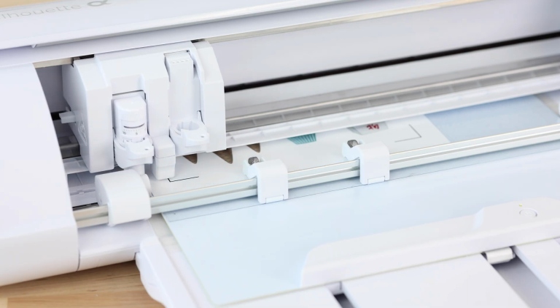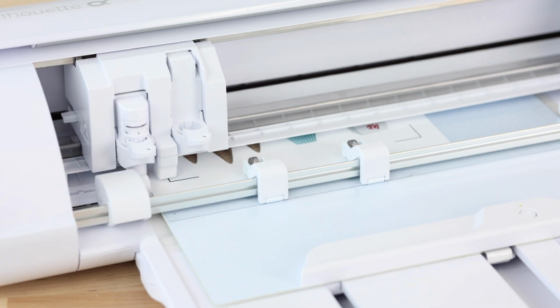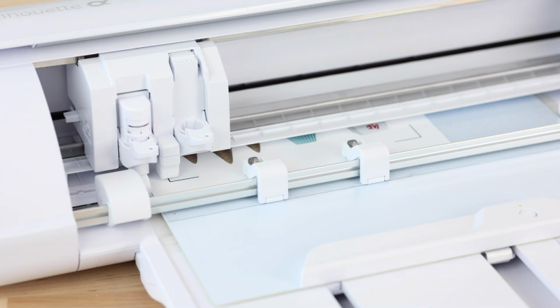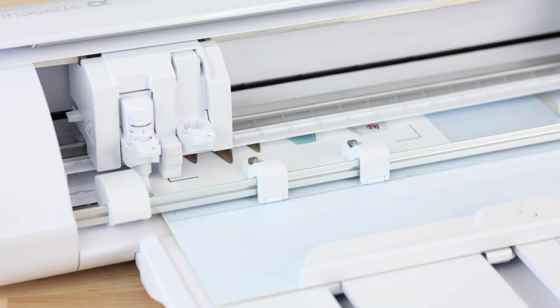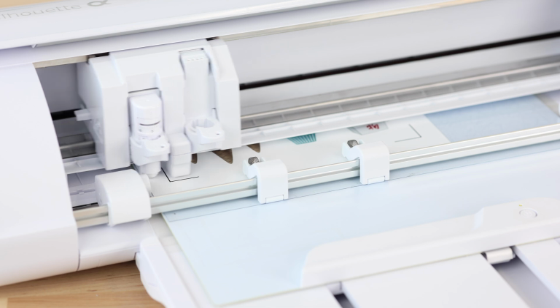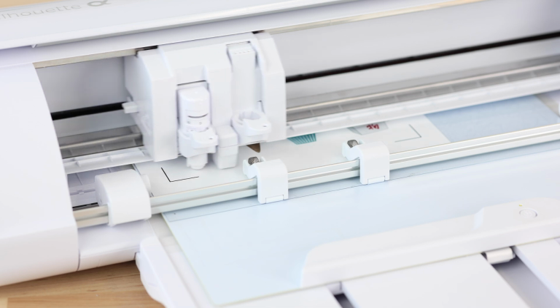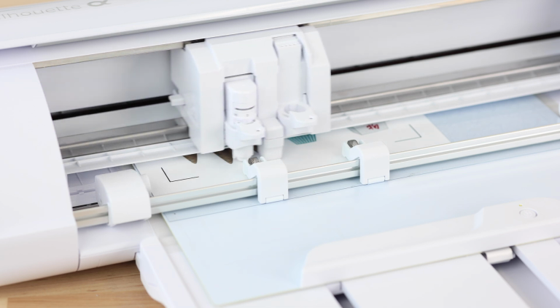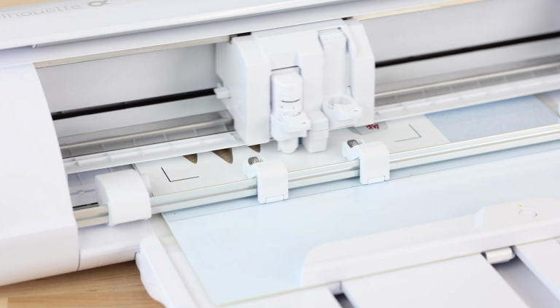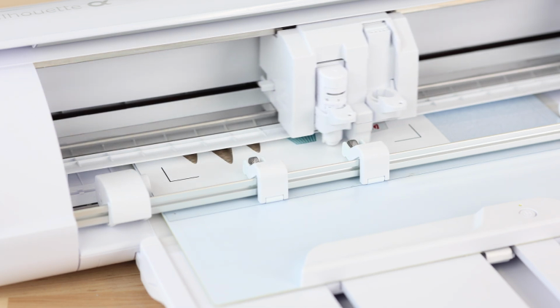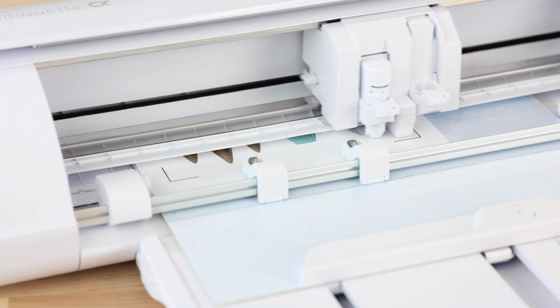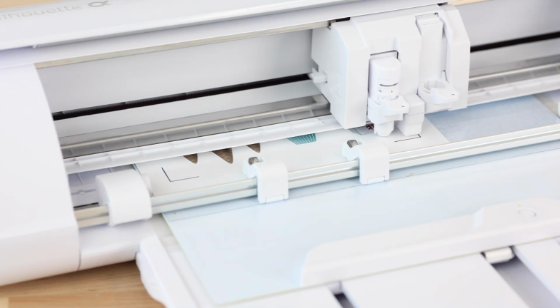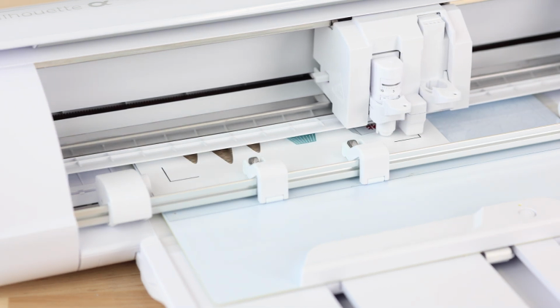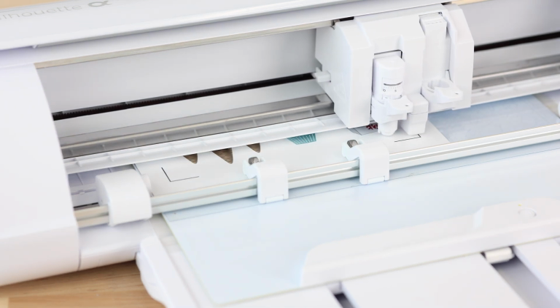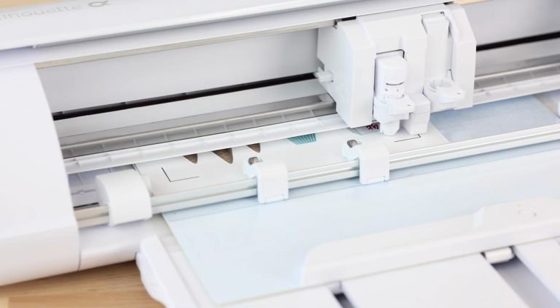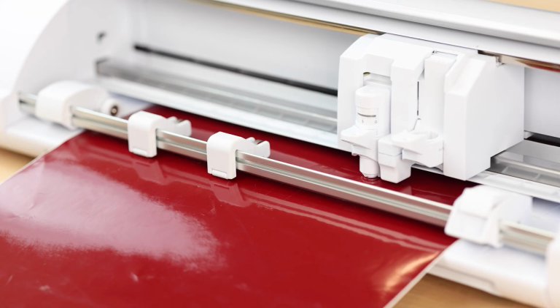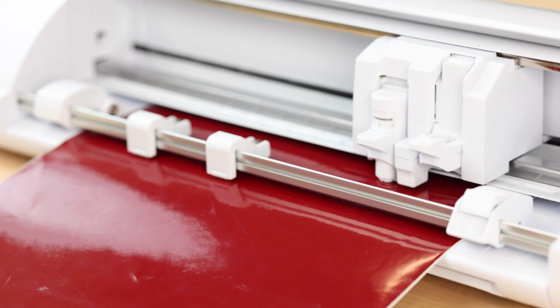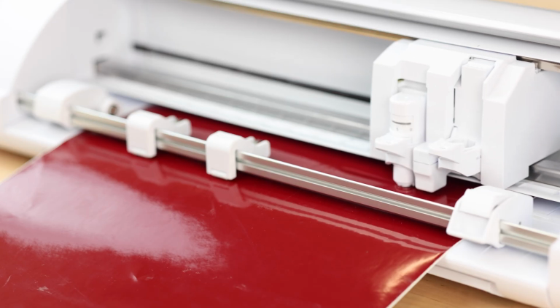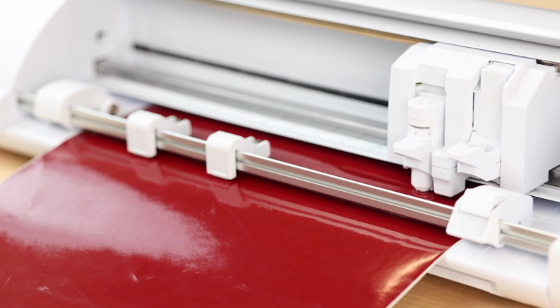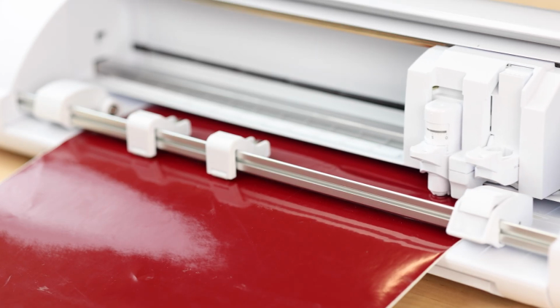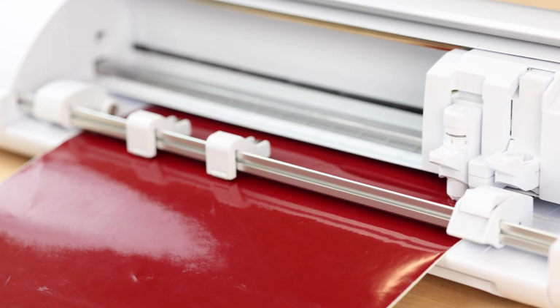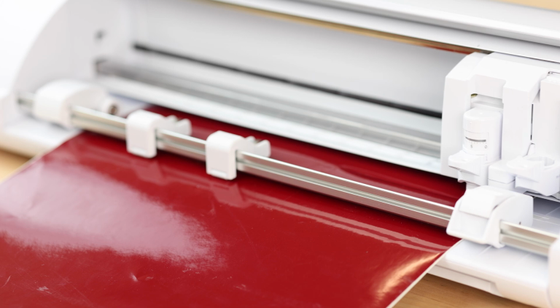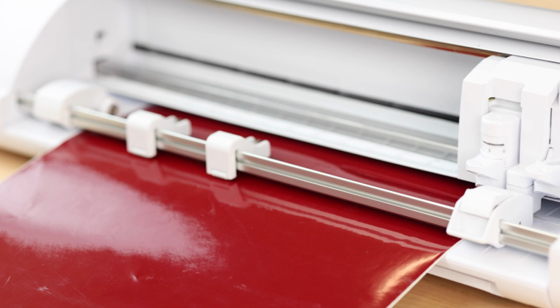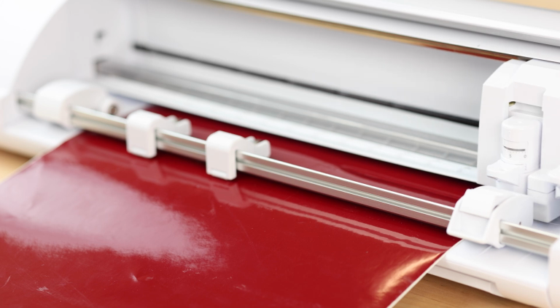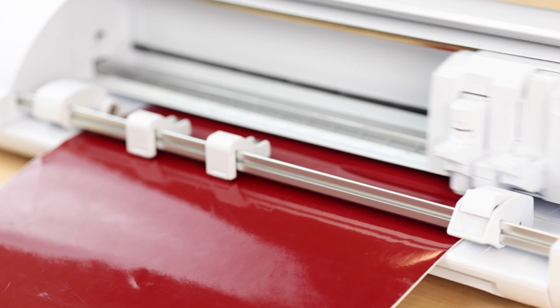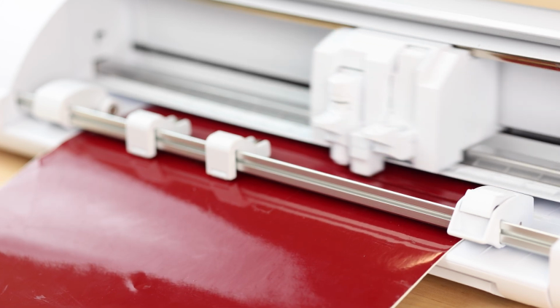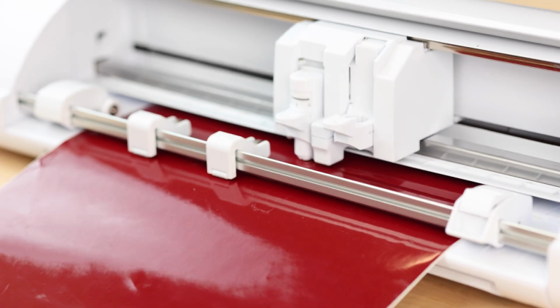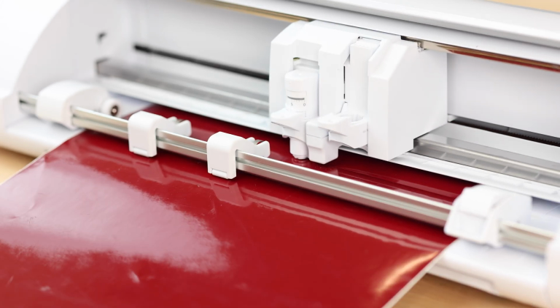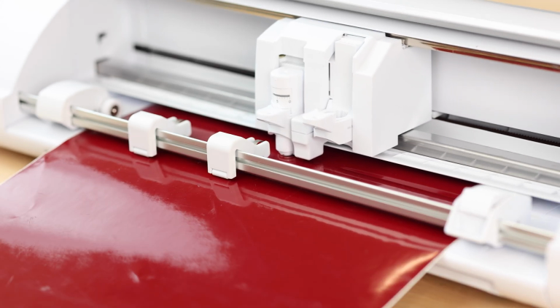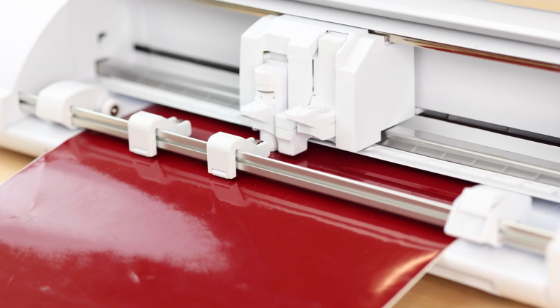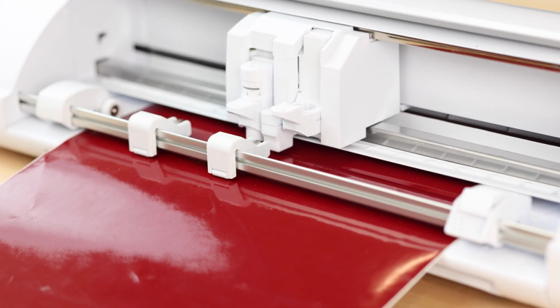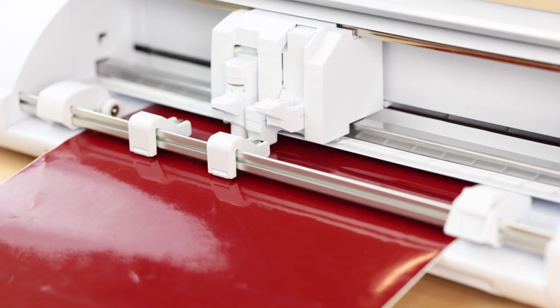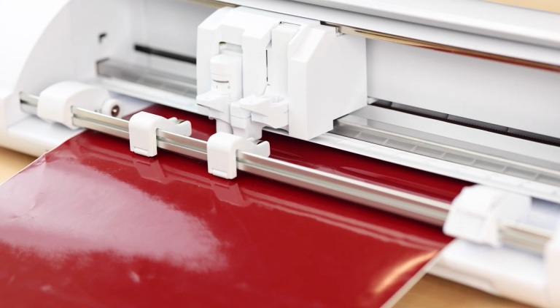Smarter Print & Cut with 4-point registration means less waste and more accuracy. And with Auto Crosscut, trimming materials is as easy as pressing a button.